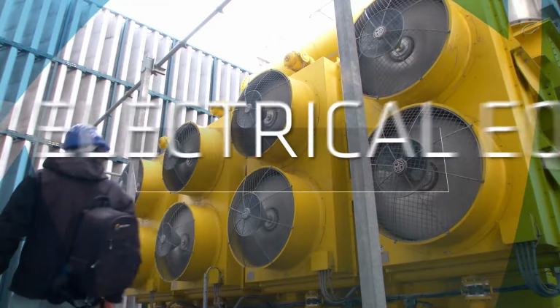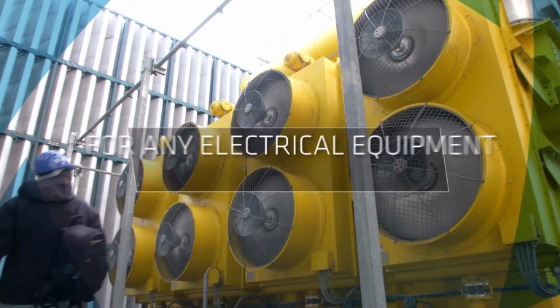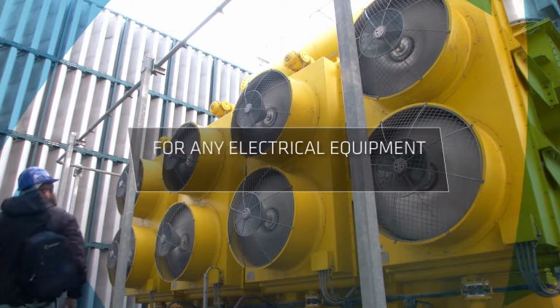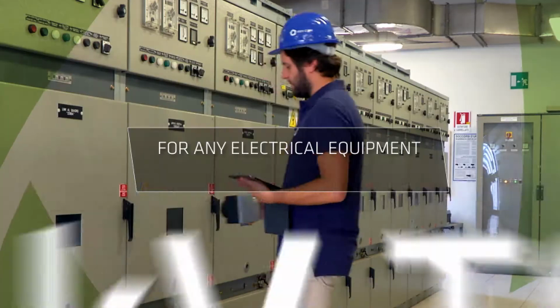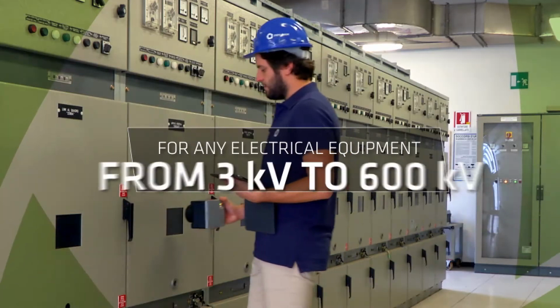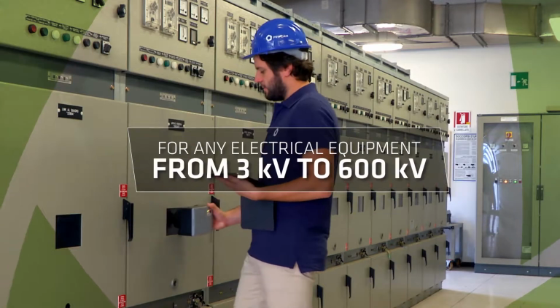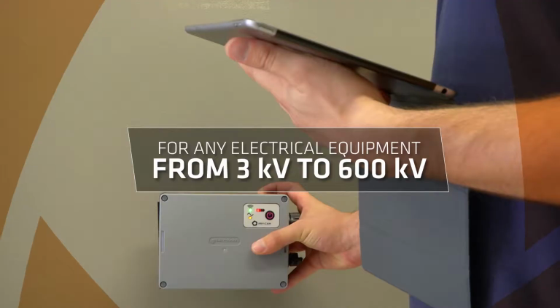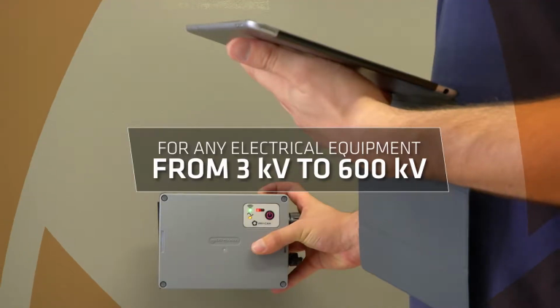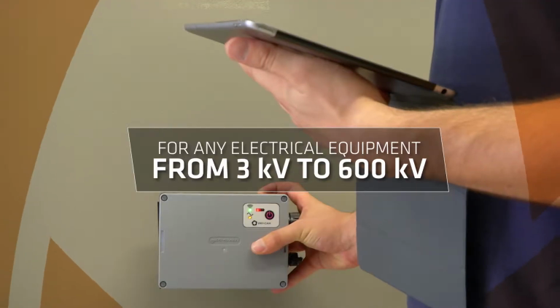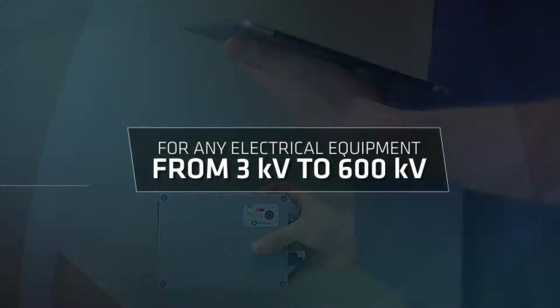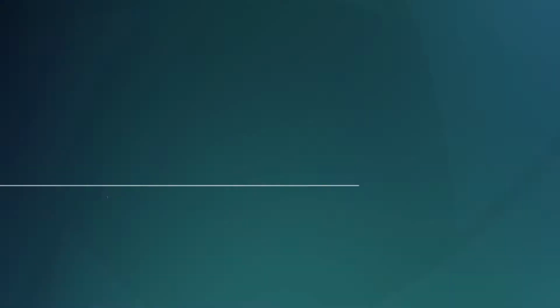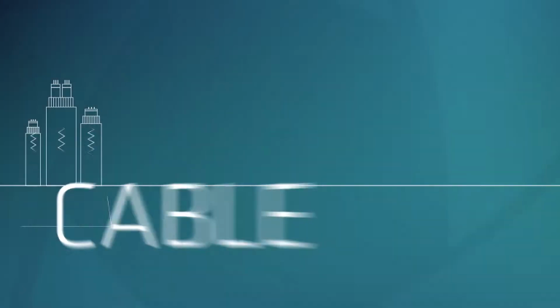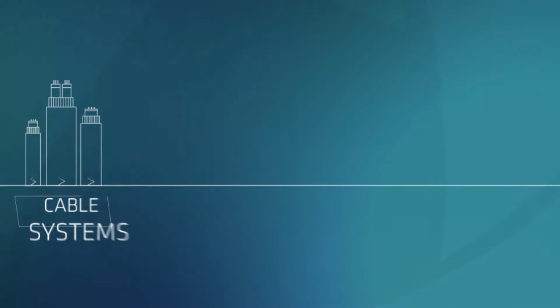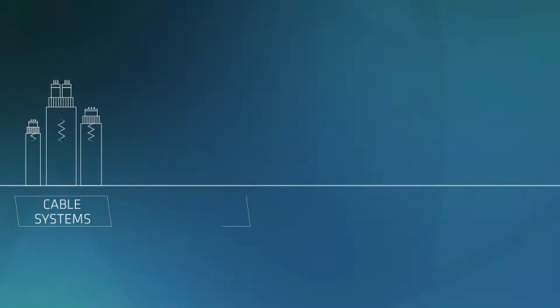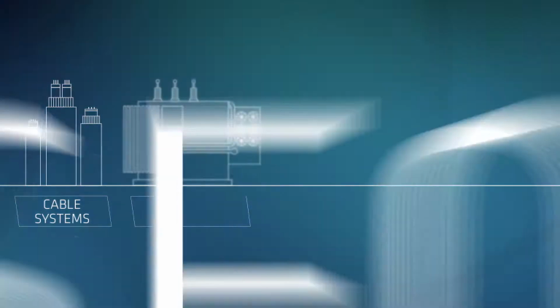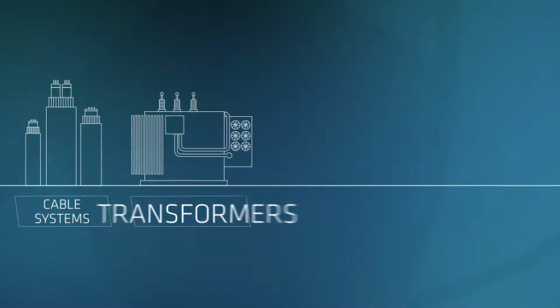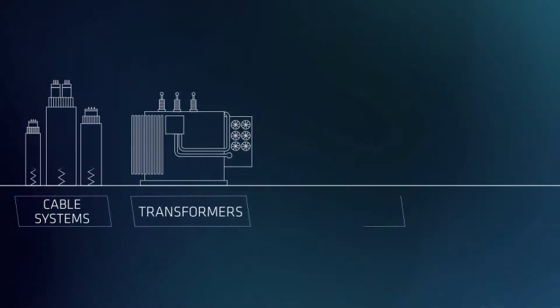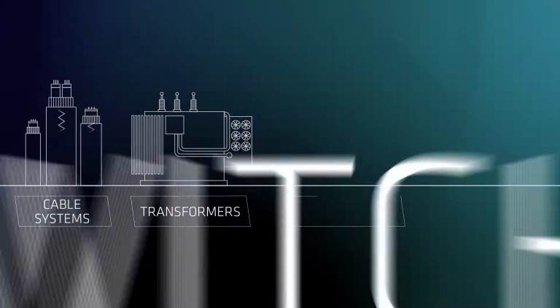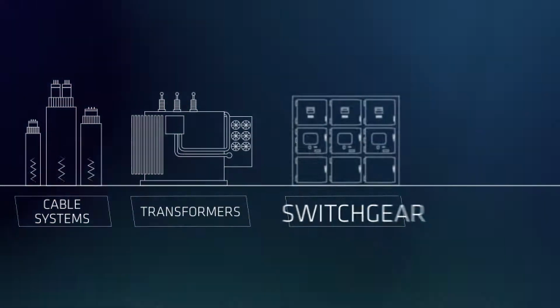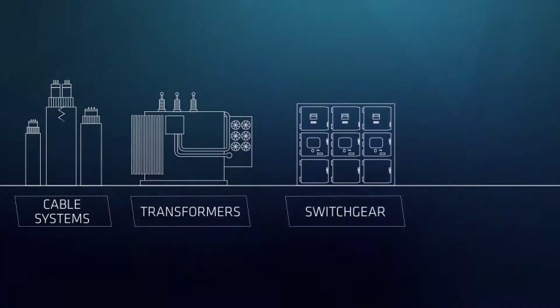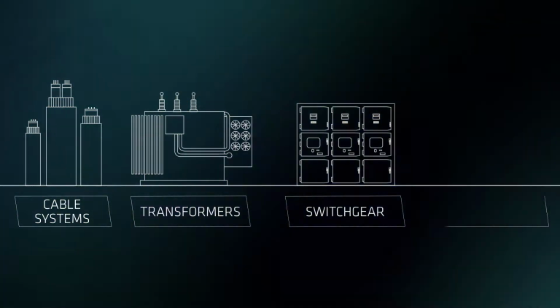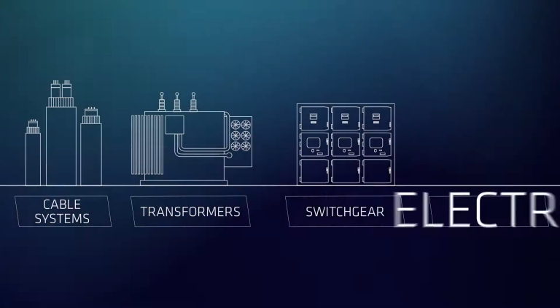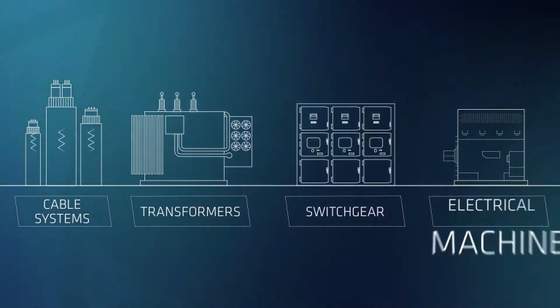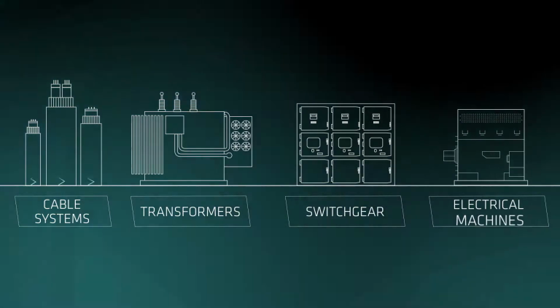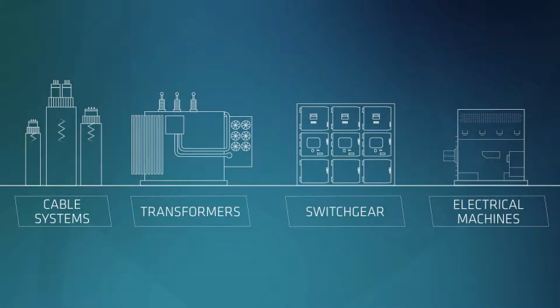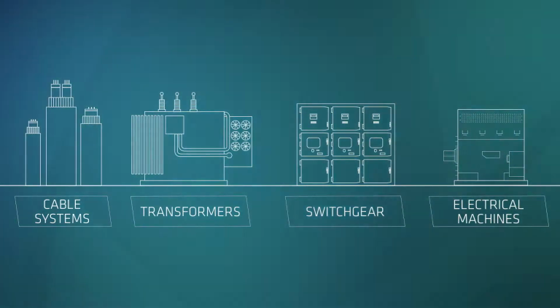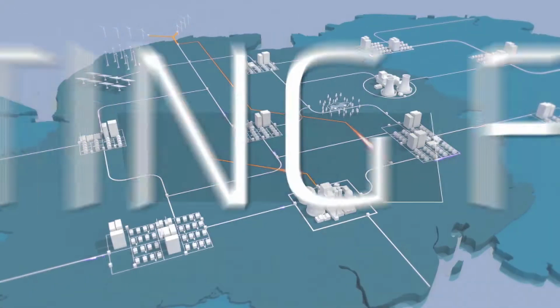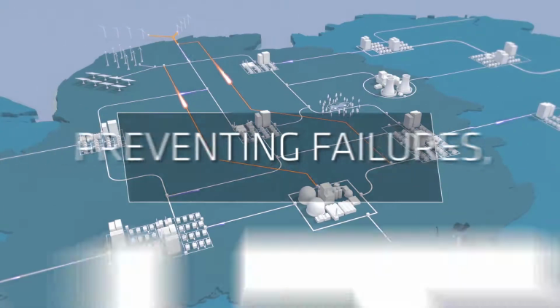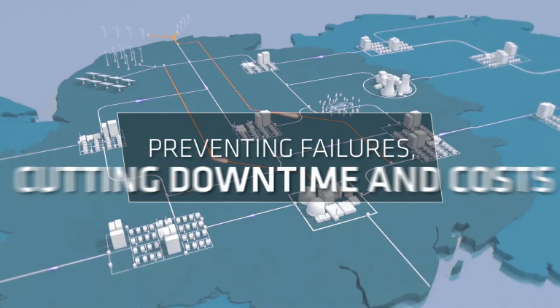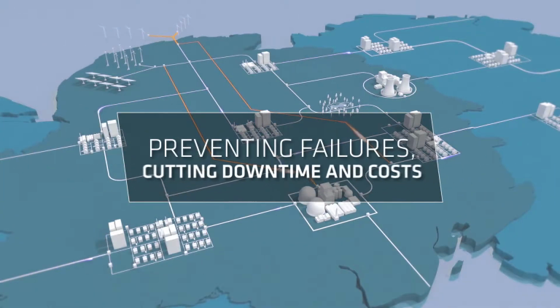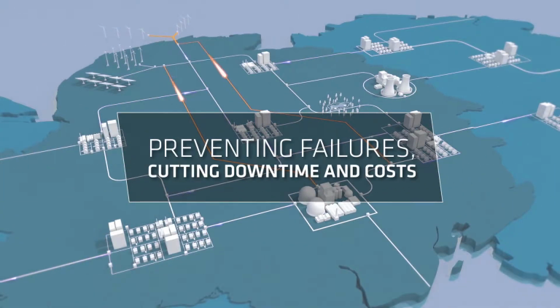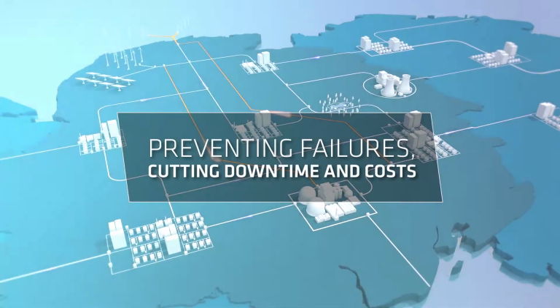Suitable for any electrical equipment from 3kV to 600kV and for cable systems, transformers, switchgear and electrical machines, it helps prevent failures while cutting downtime and costs.